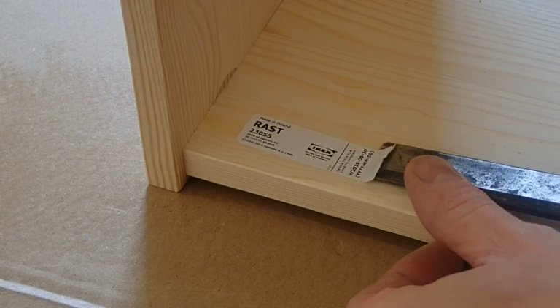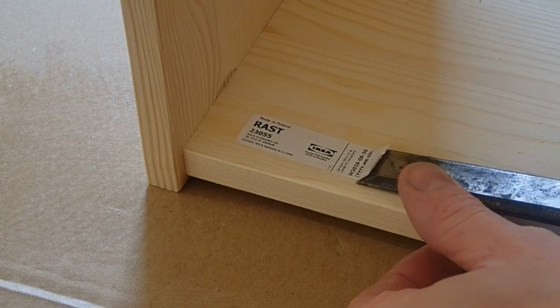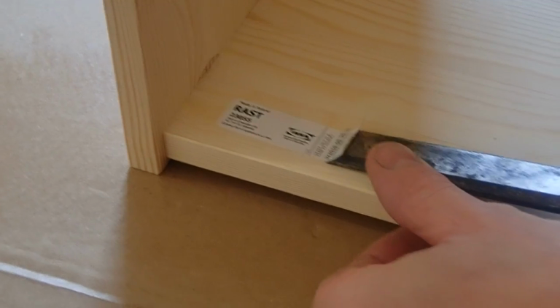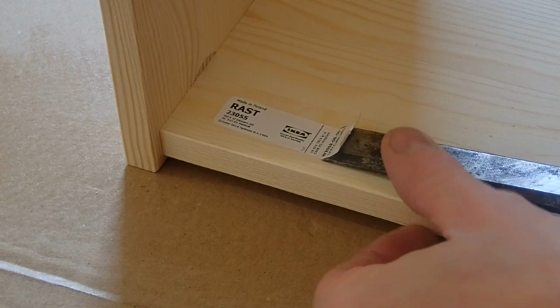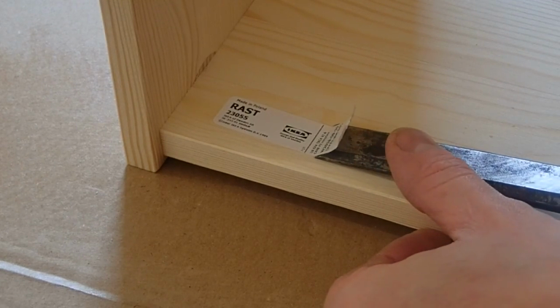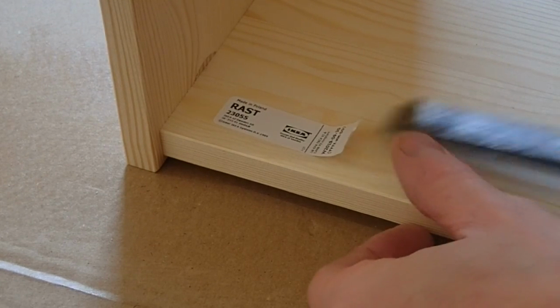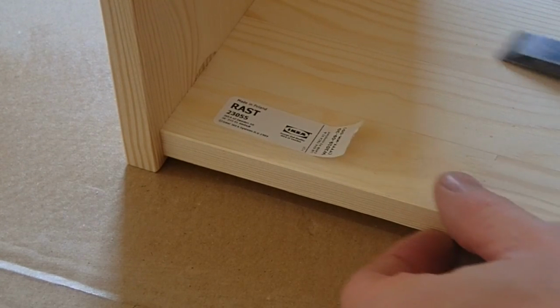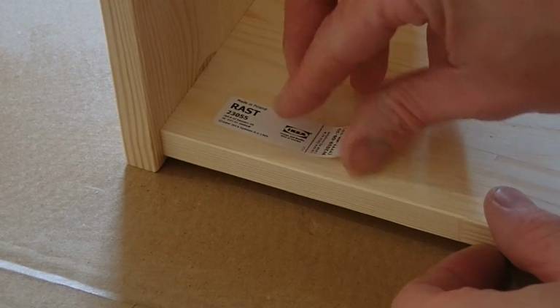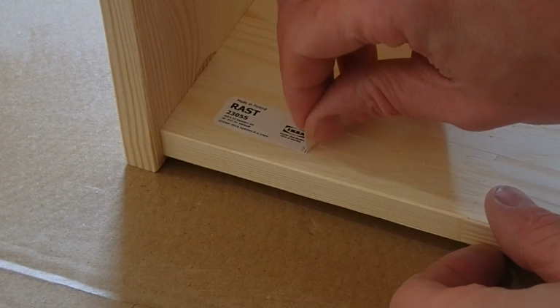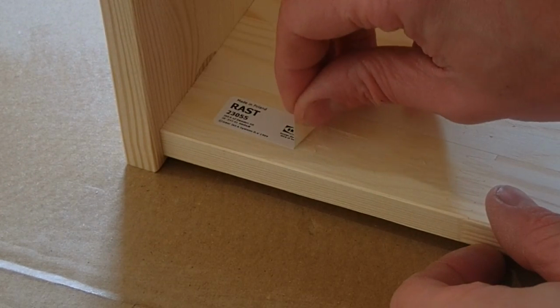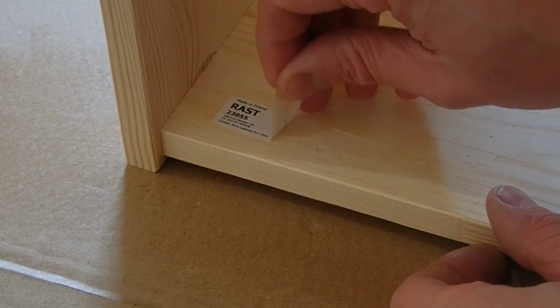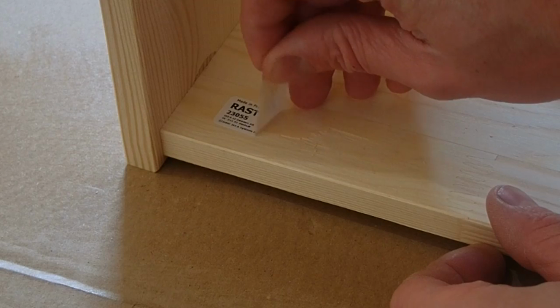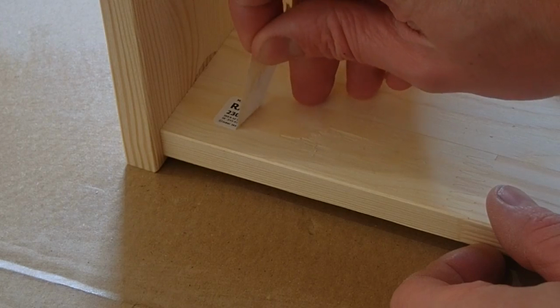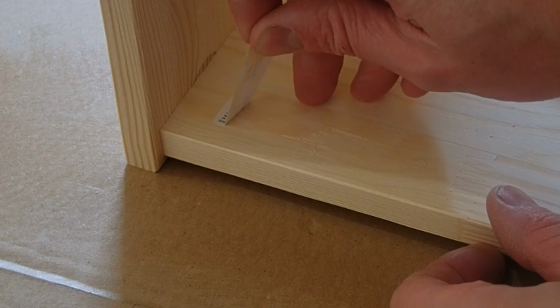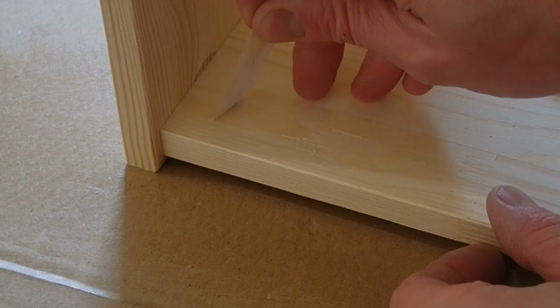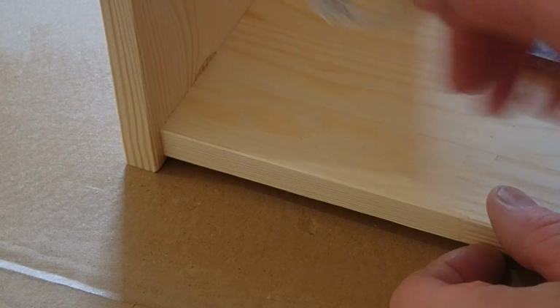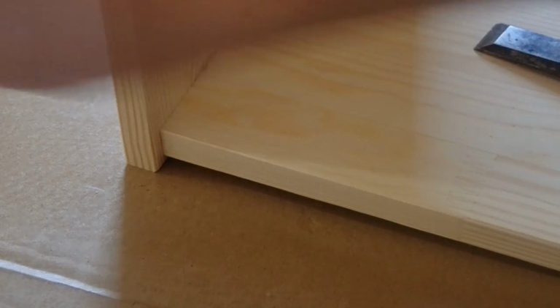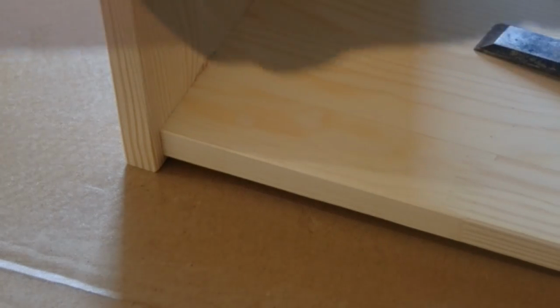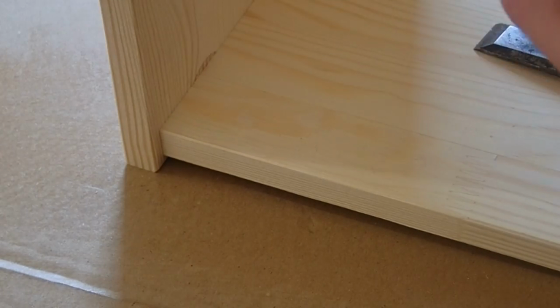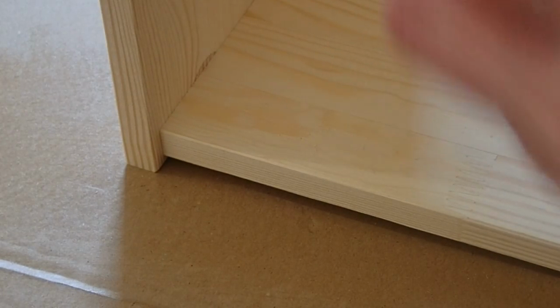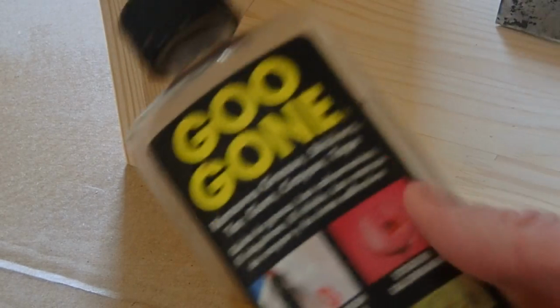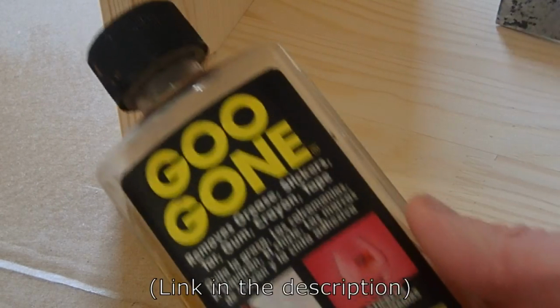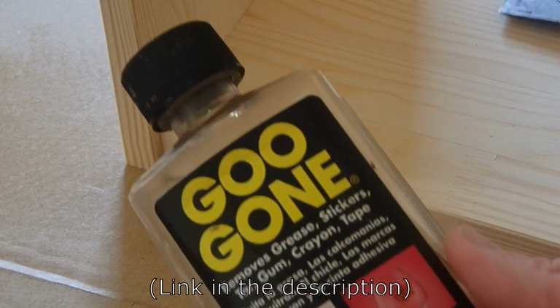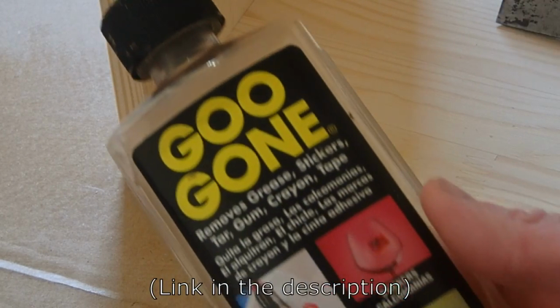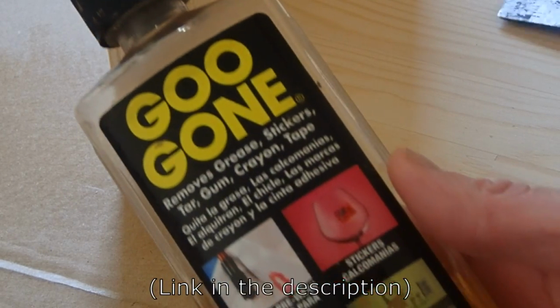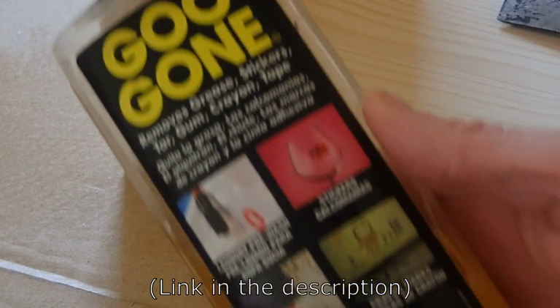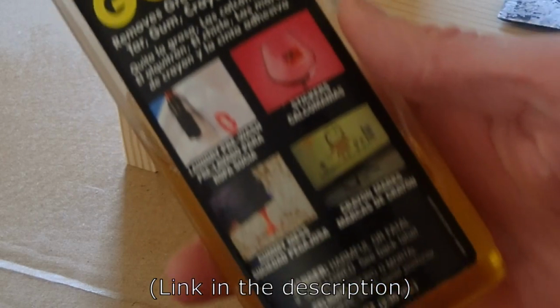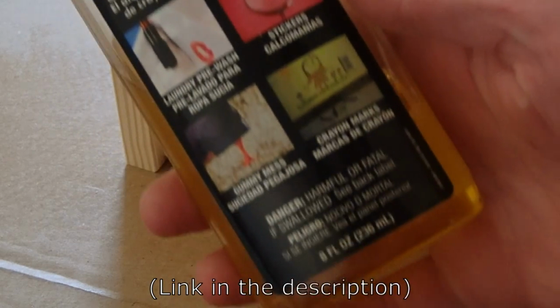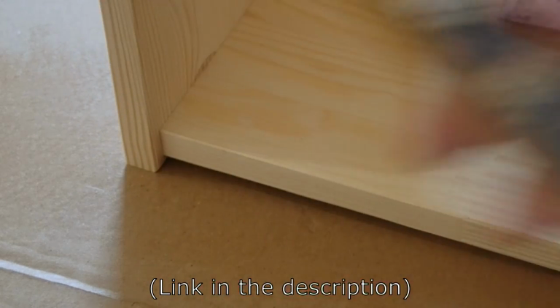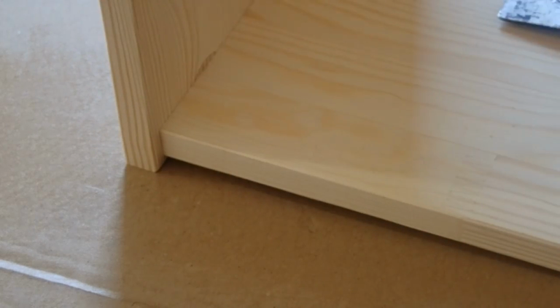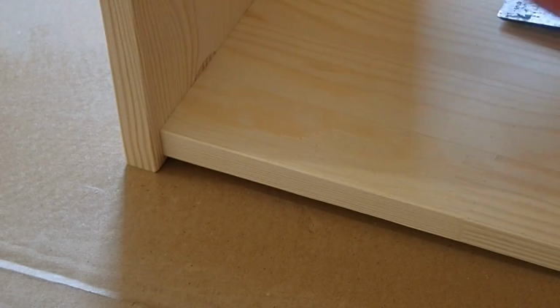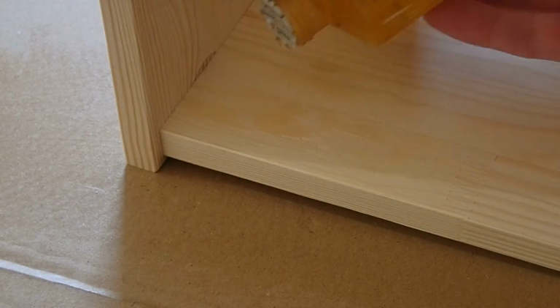Sometimes these self-adhesive labels can be difficult to remove and still leave residue behind. For this, I find a product like Goo Gone to be very useful. I probably bought this bottle 10 years ago and it has certainly lasted well.